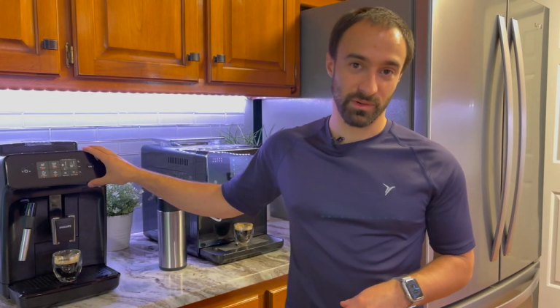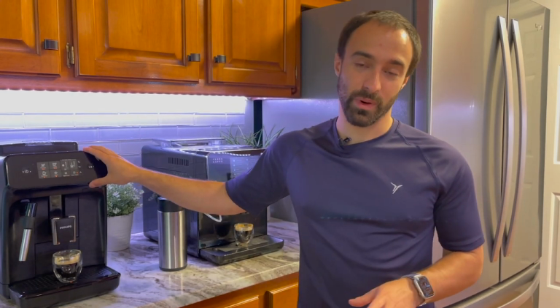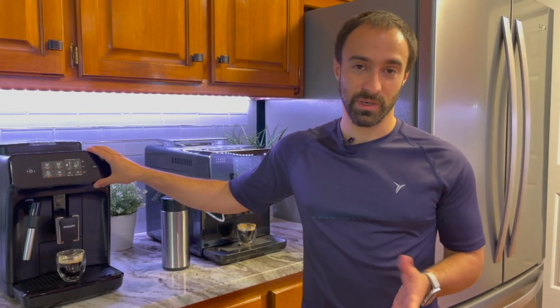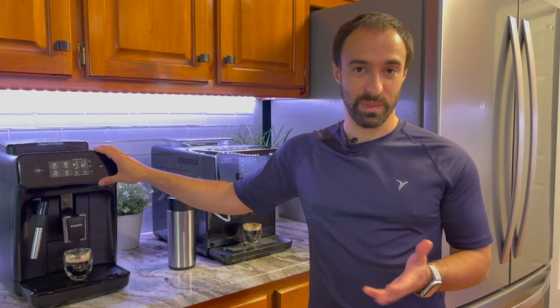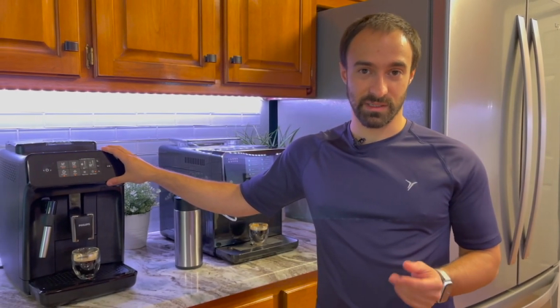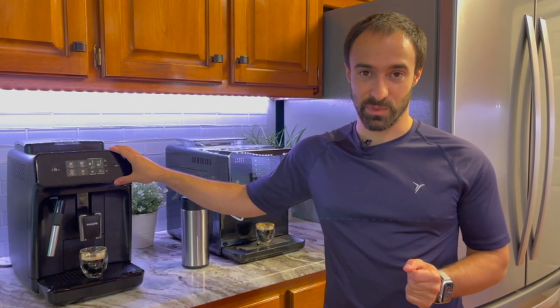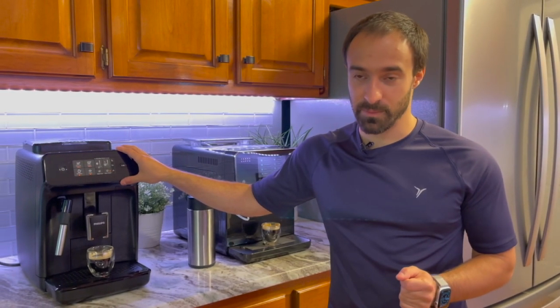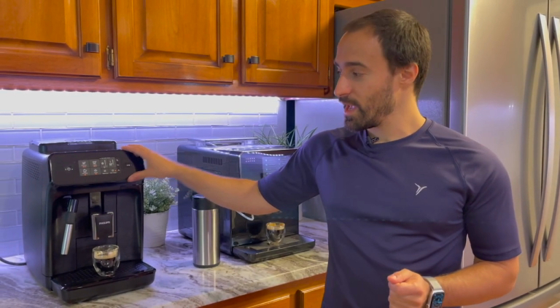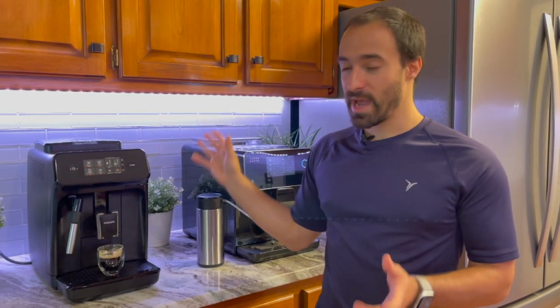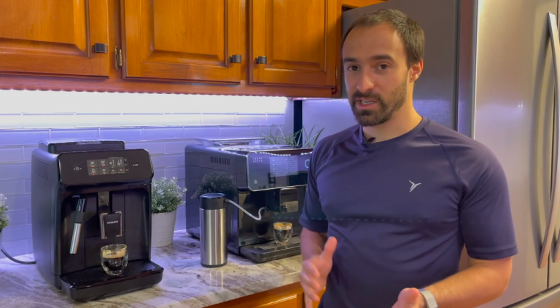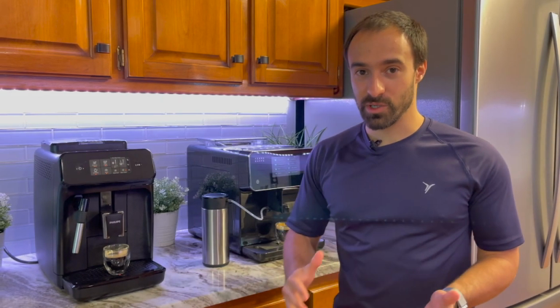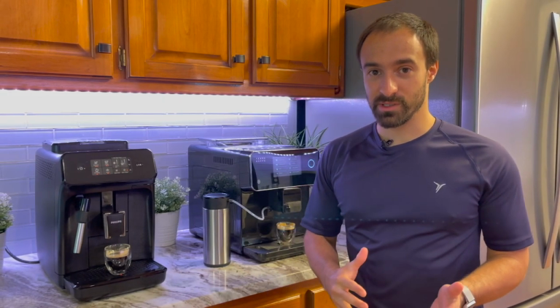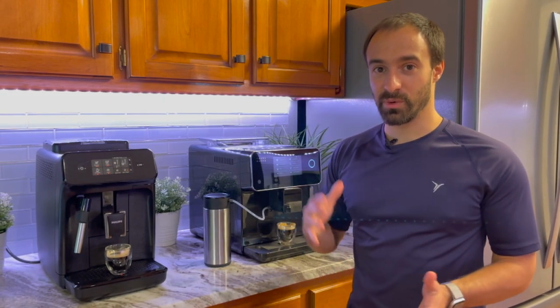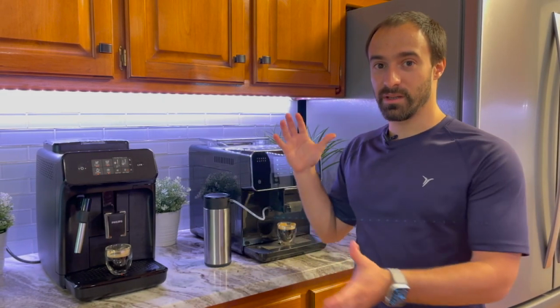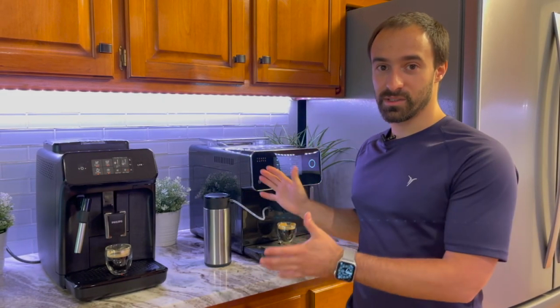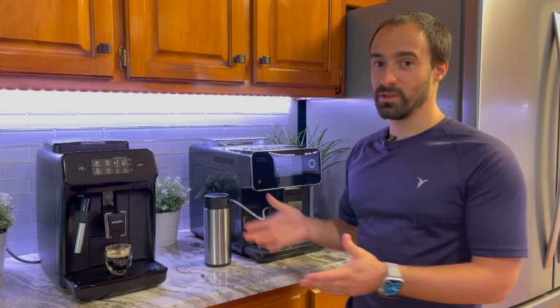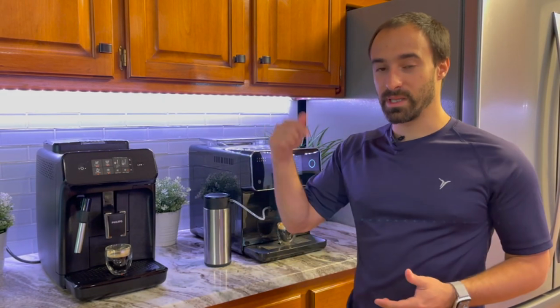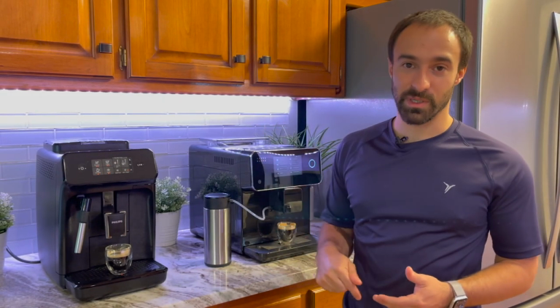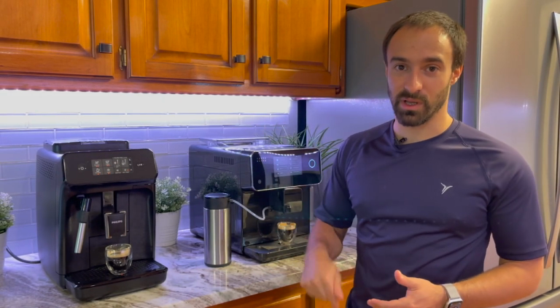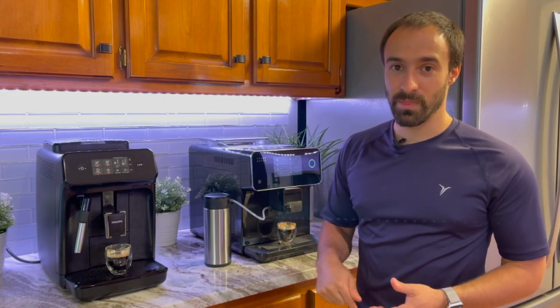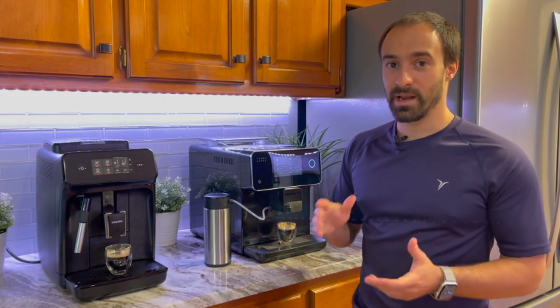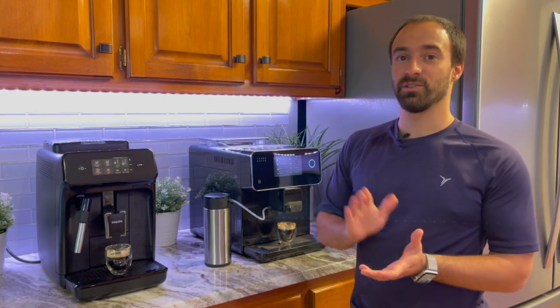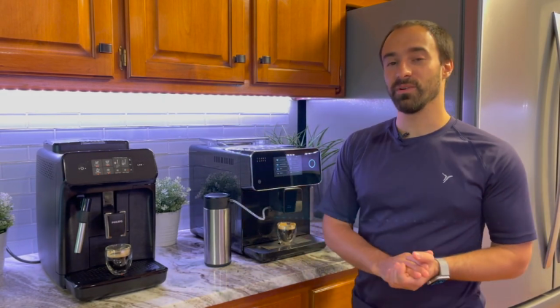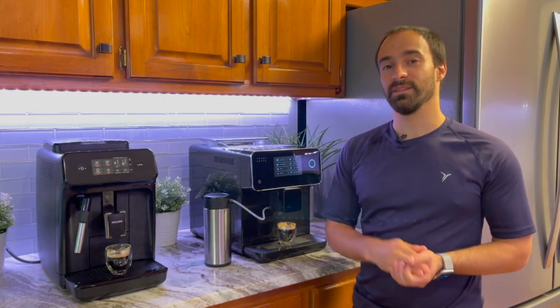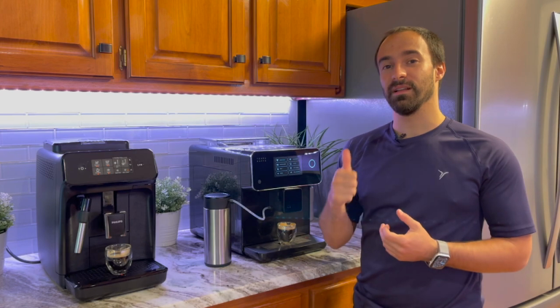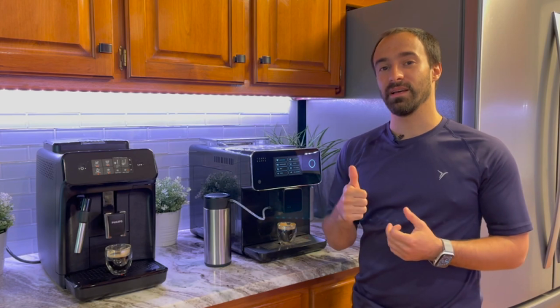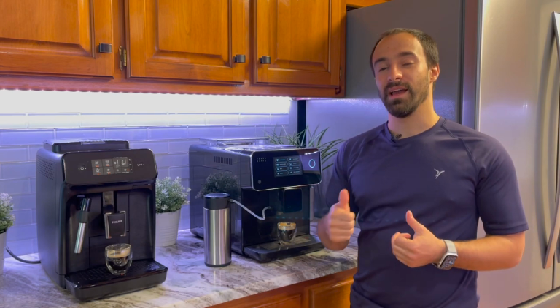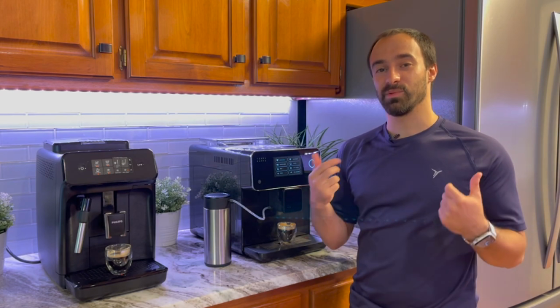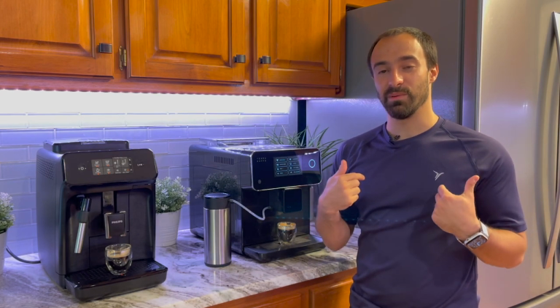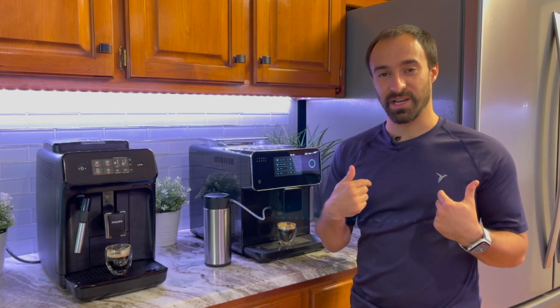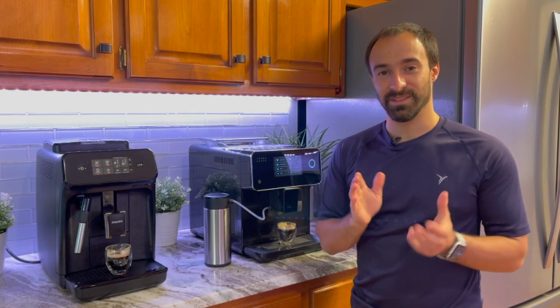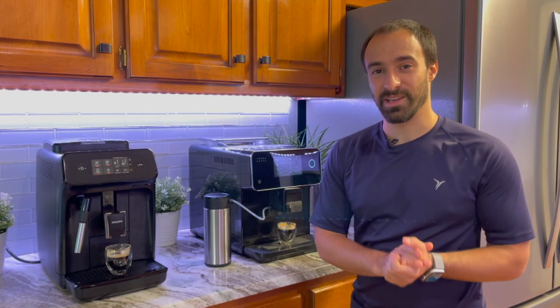So those are the two machines: the Terra Cafe TK-01 and the Philips 1200 — and the 2200 is basically the same machine. If you have any questions between these two, leave them in the comments below, and don't forget to like and subscribe. Thanks!